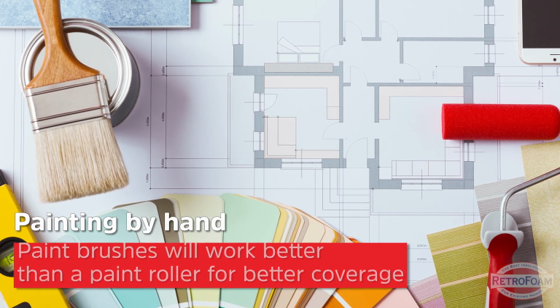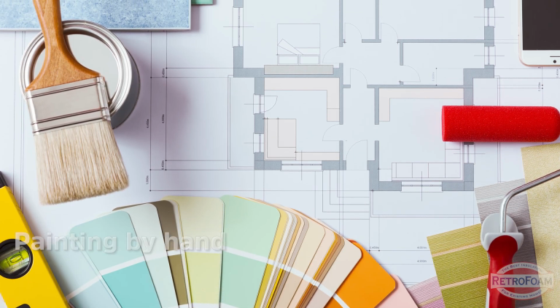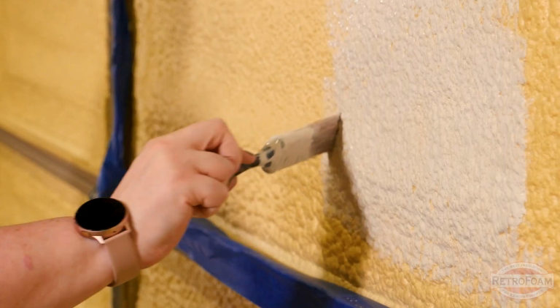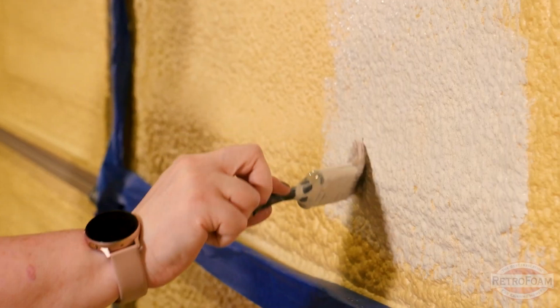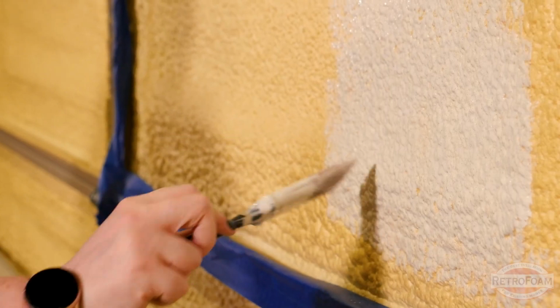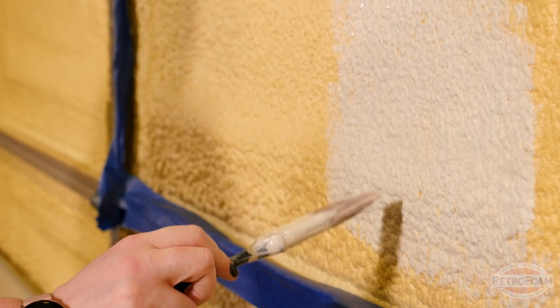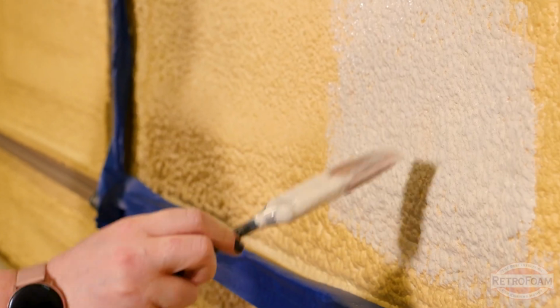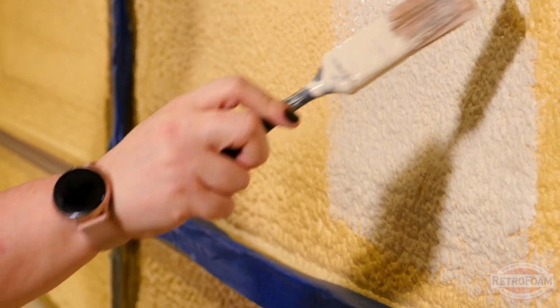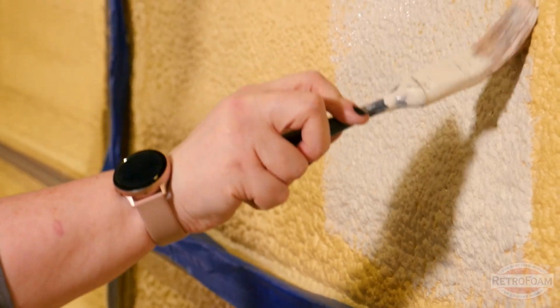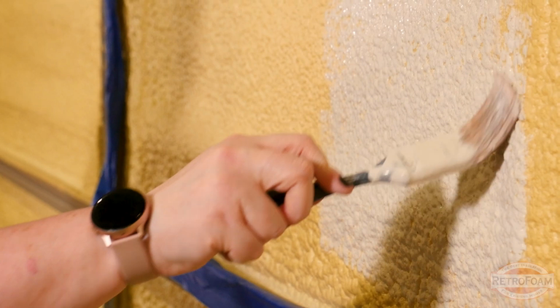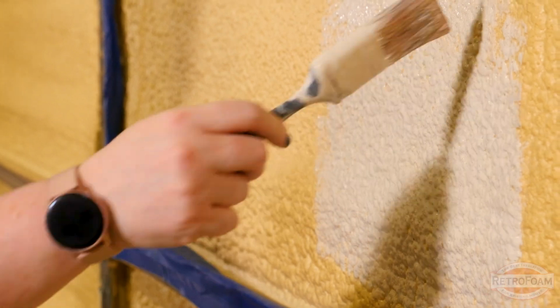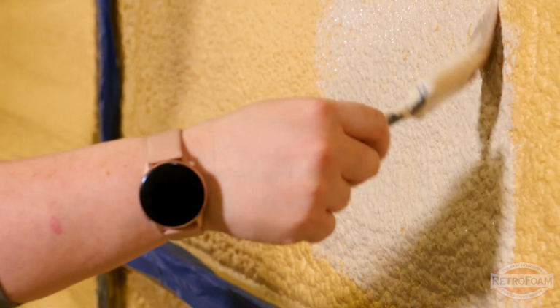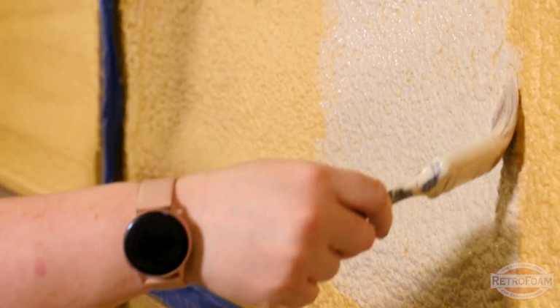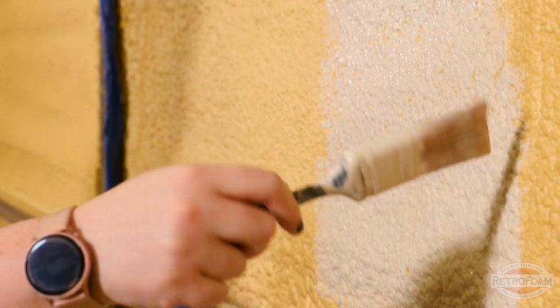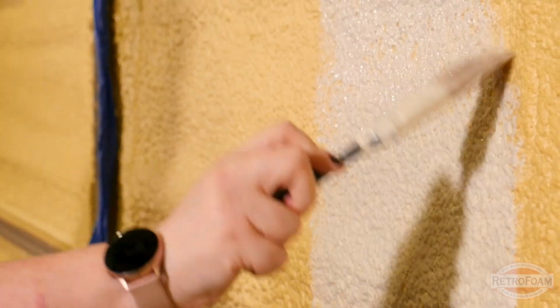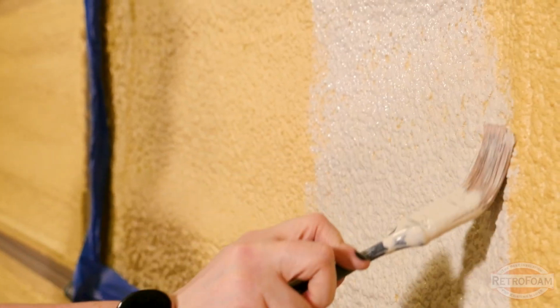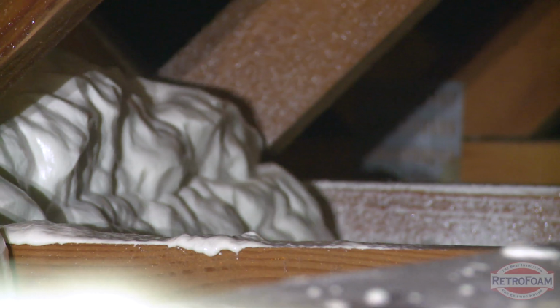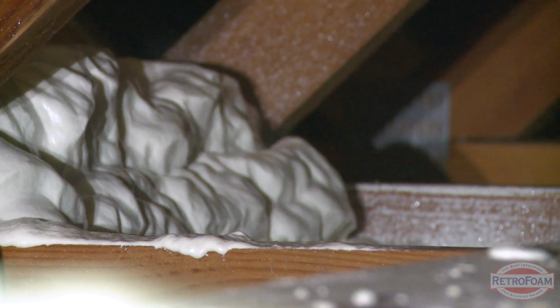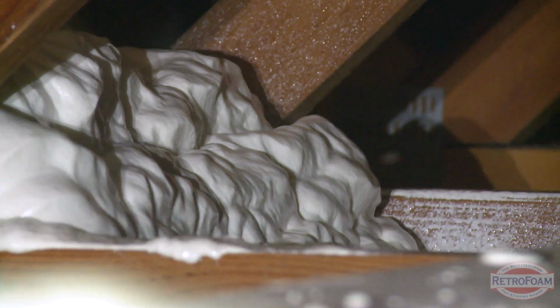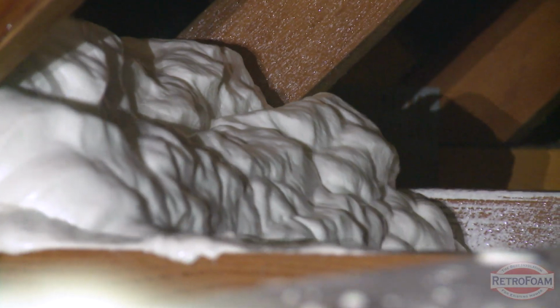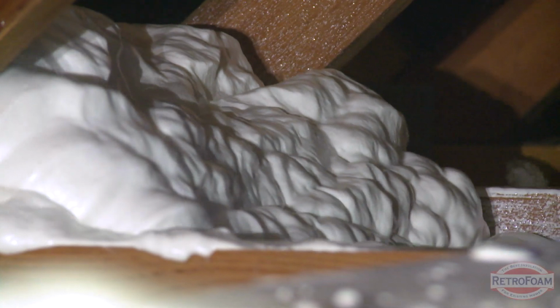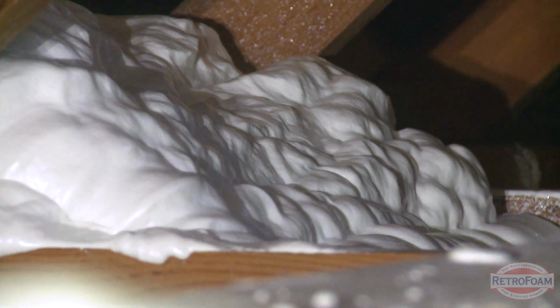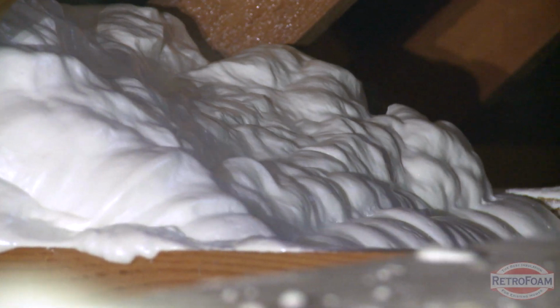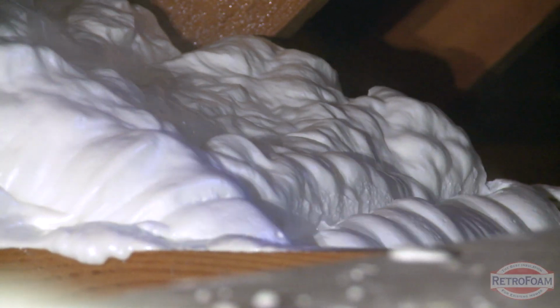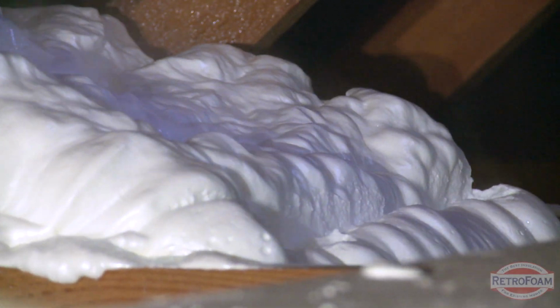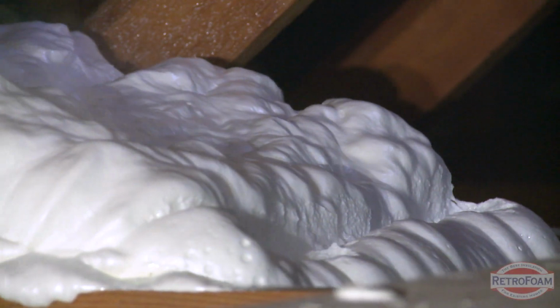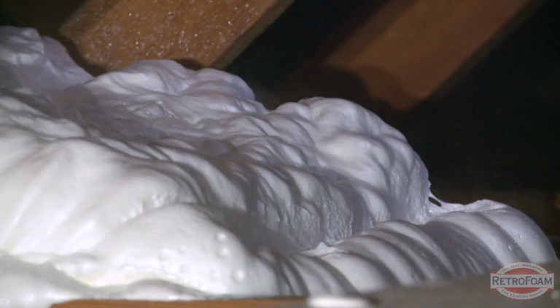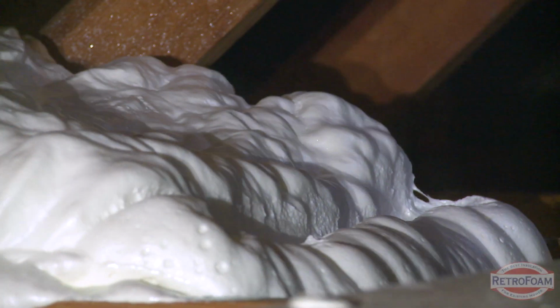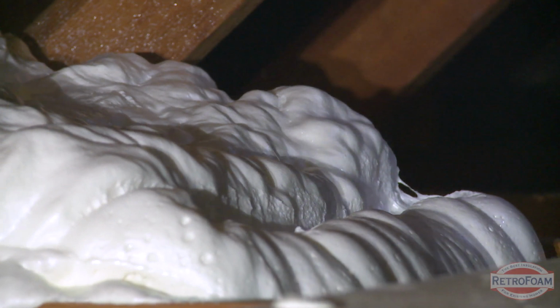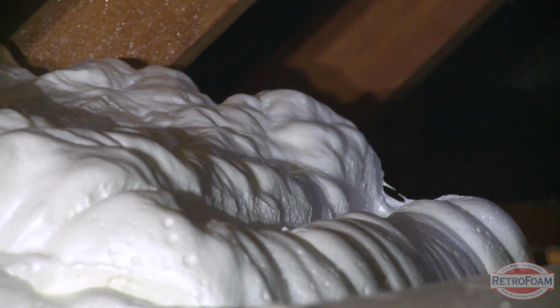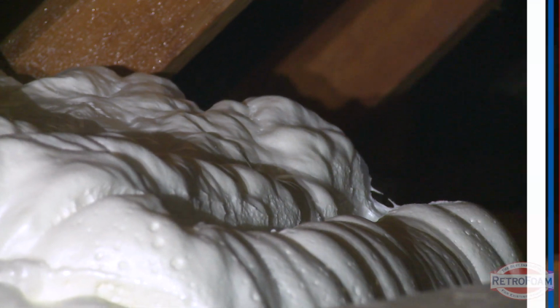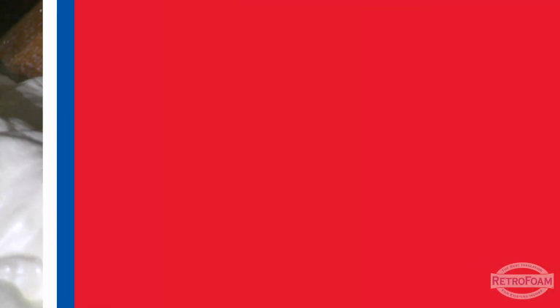Luckily, this is a closed cell spray foam, so I can add a little bit of pressure as I'm trying to paint. But if this were an open cell, you'd have to be very, very gentle with it so as not to hurt the foam.